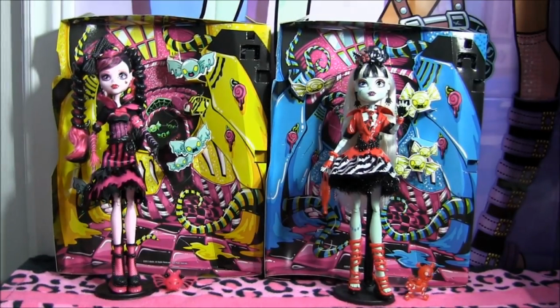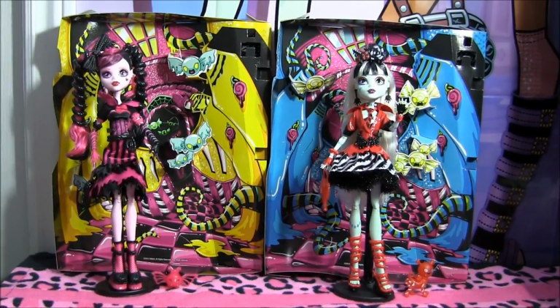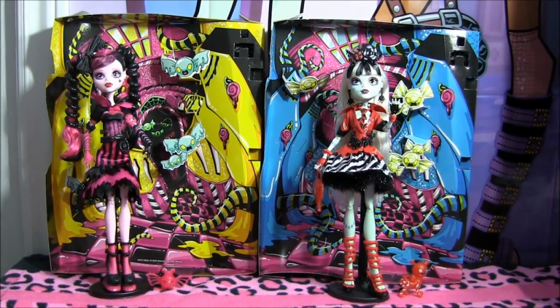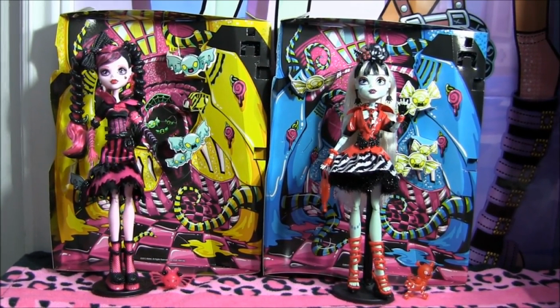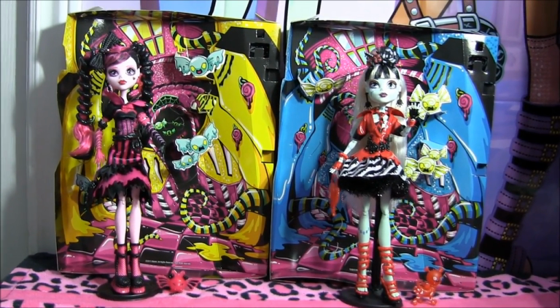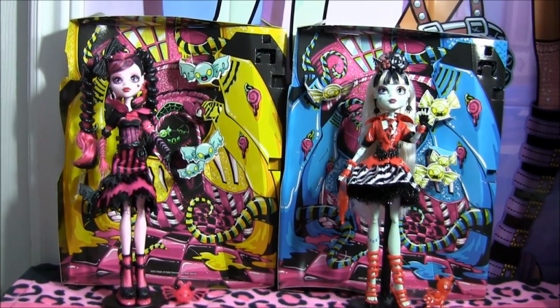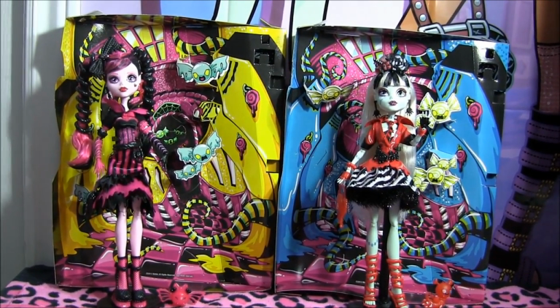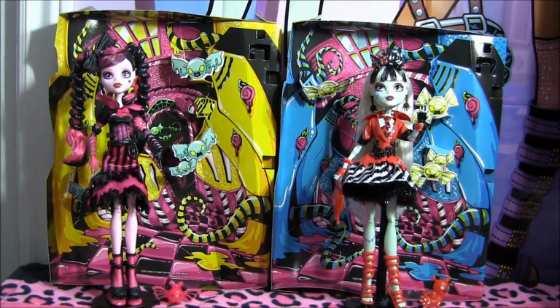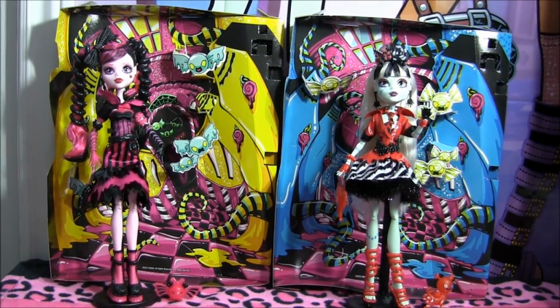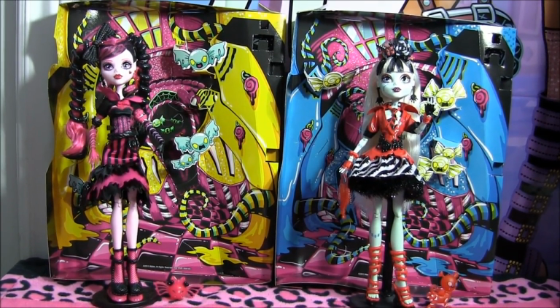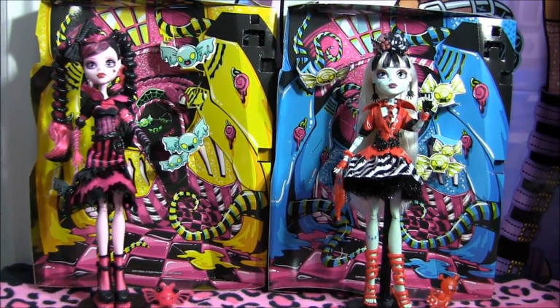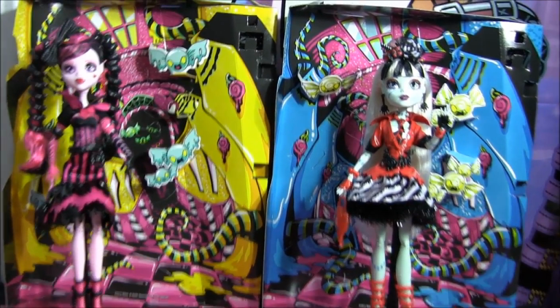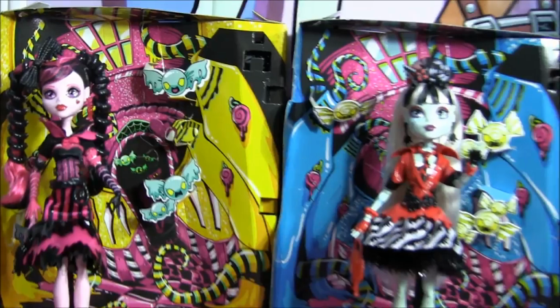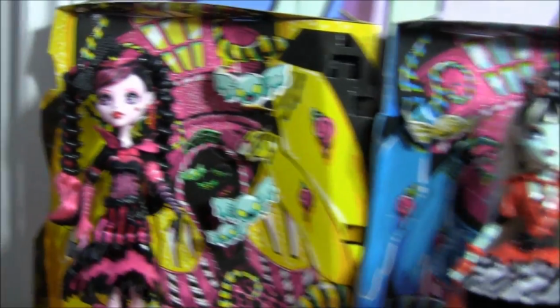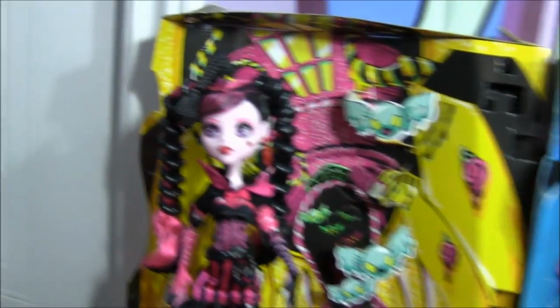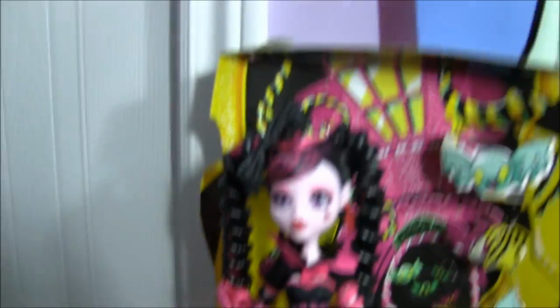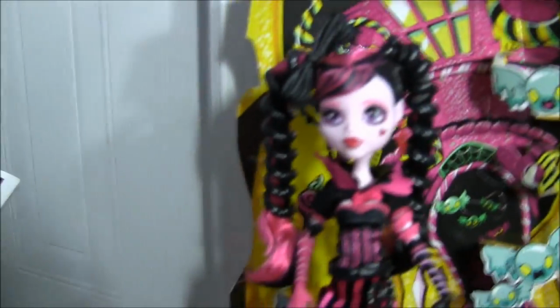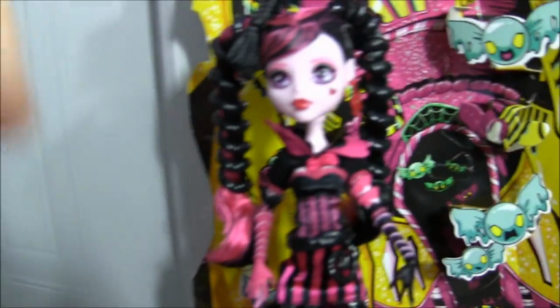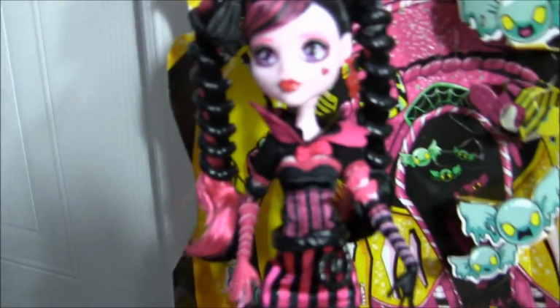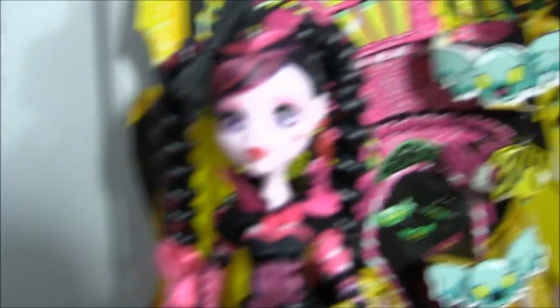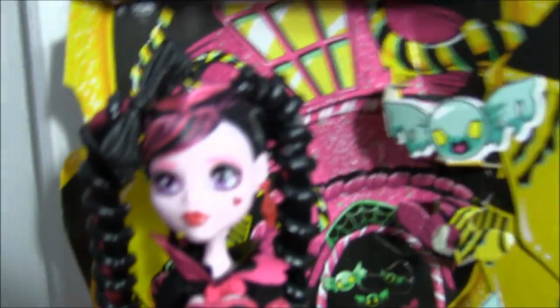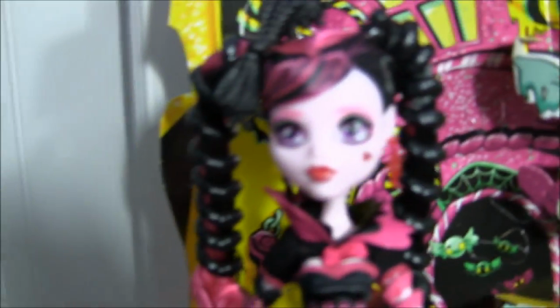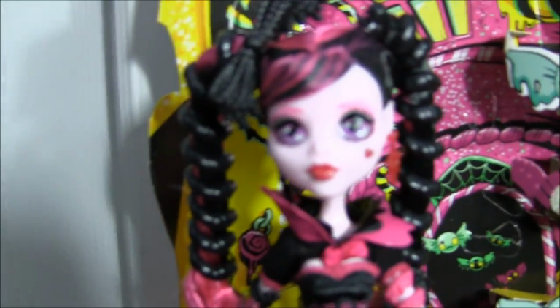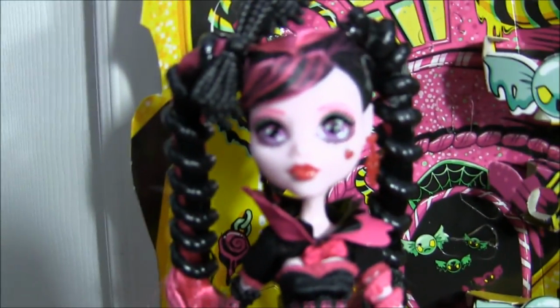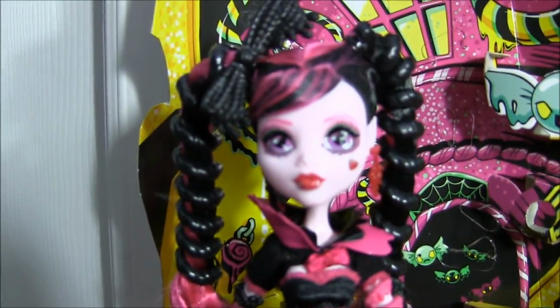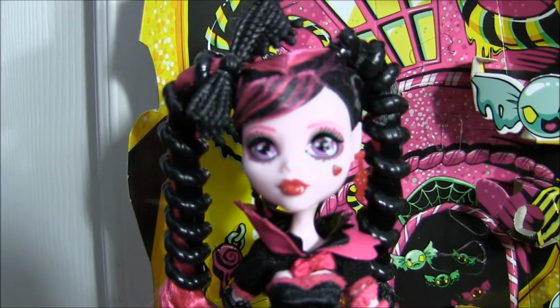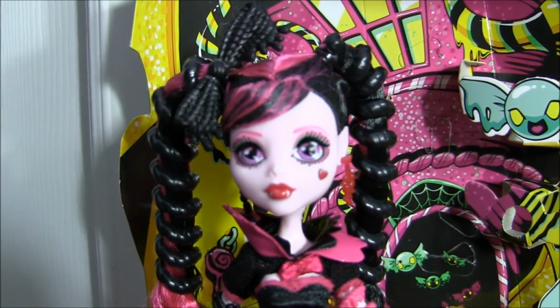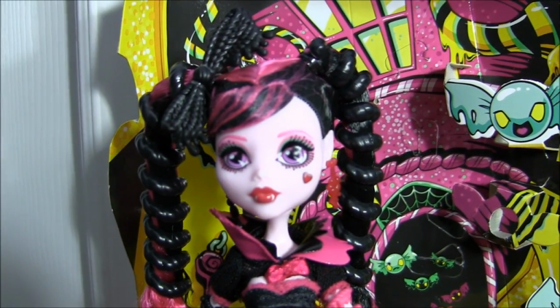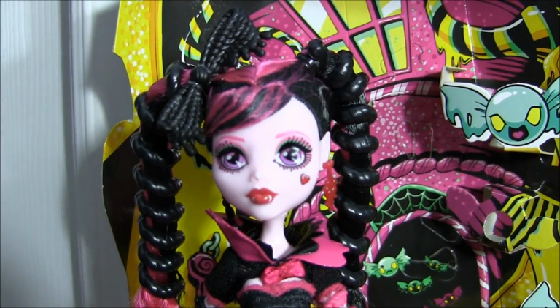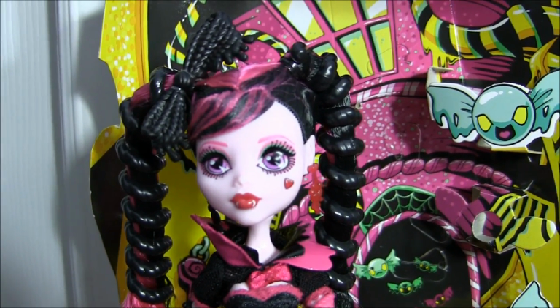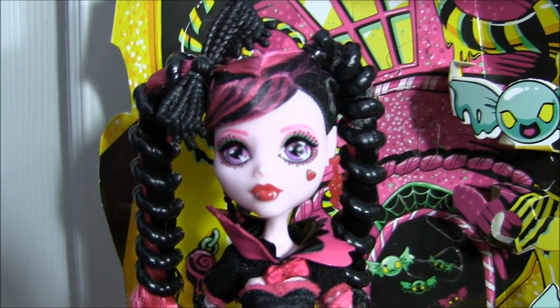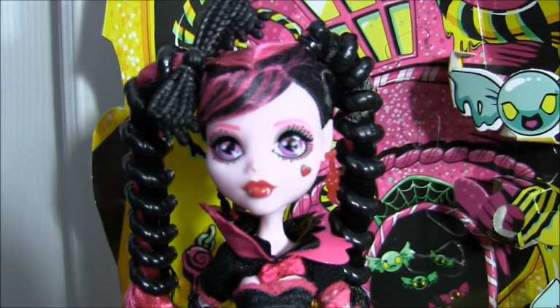Hey guys, it's Nikki here and today I'll be doing a review on the new Sweet Screams dolls. I'm super excited, they're so pretty. I got them from TootsToys.com — I'll leave the link in the description. By the way, they are Target exclusives, and if you want to see how they look in box, stay tuned at the end of the video for pictures.